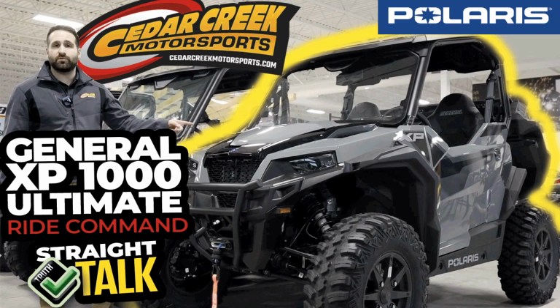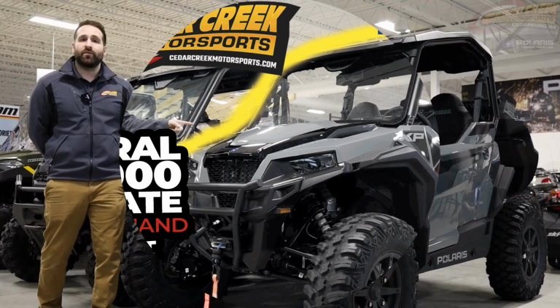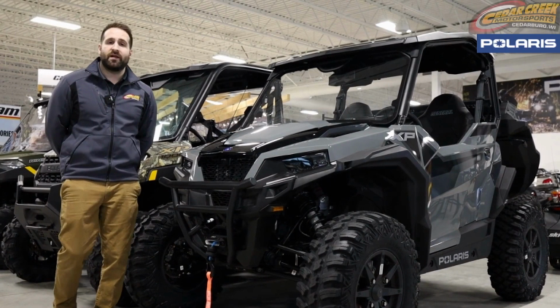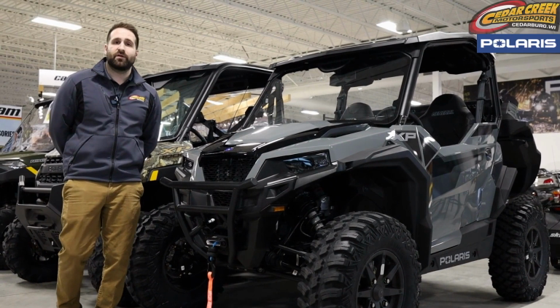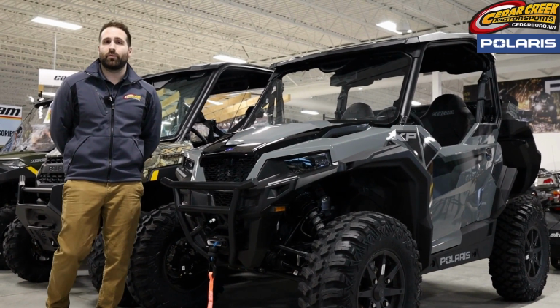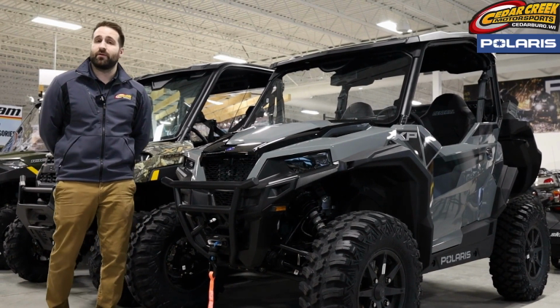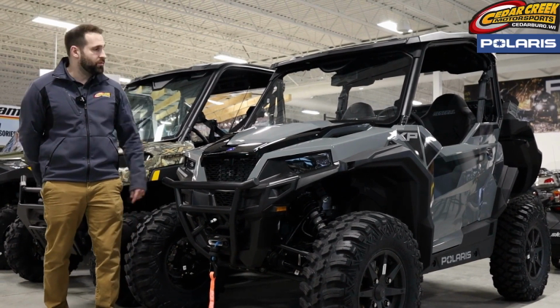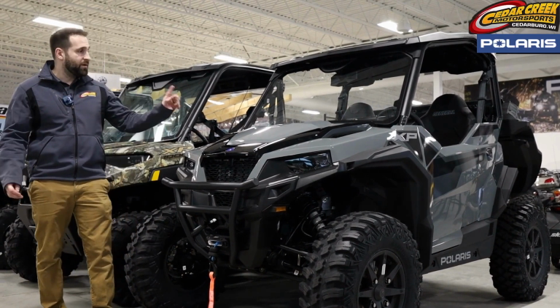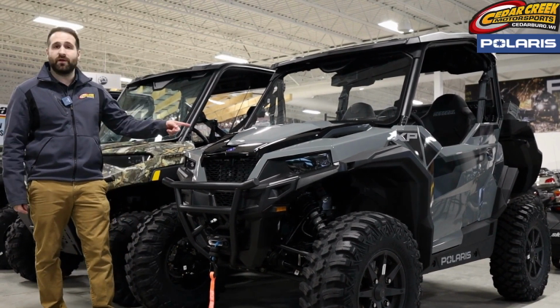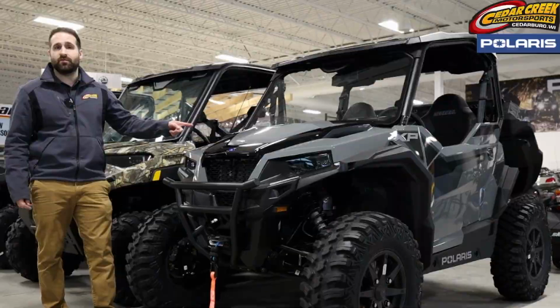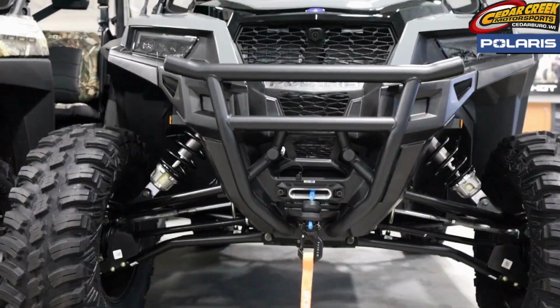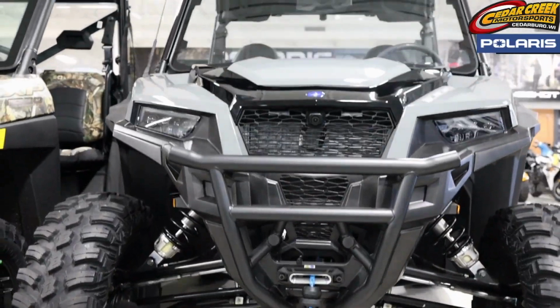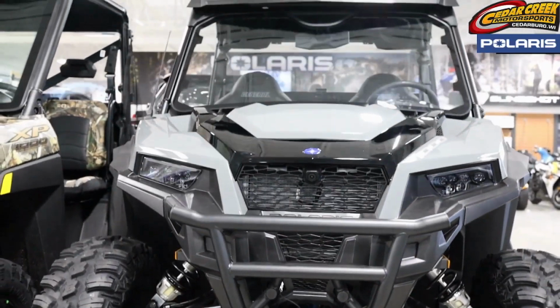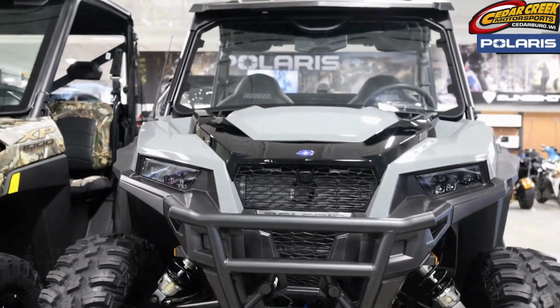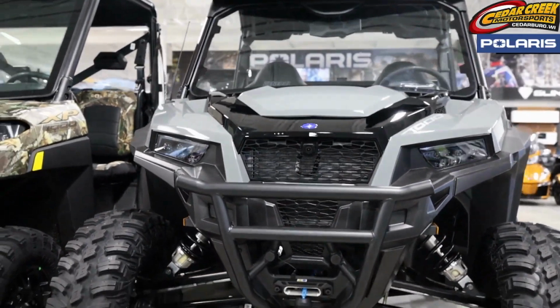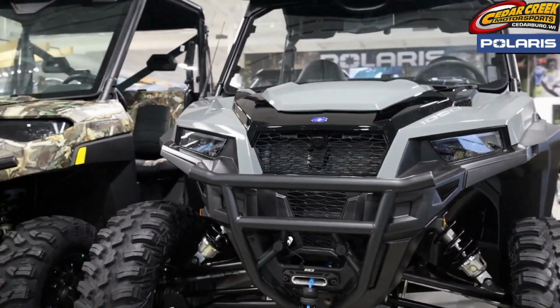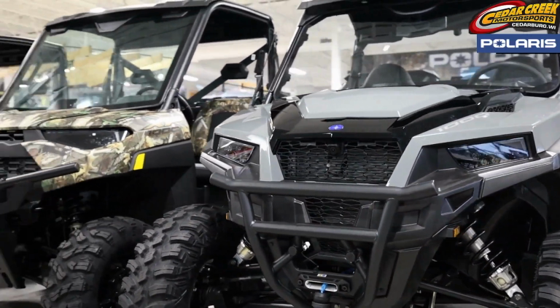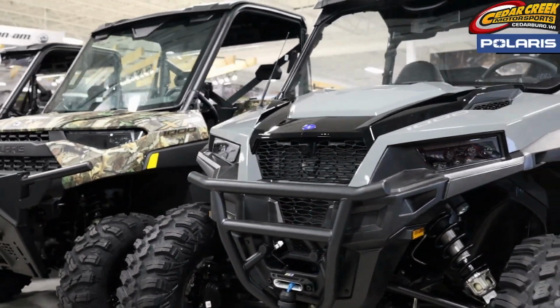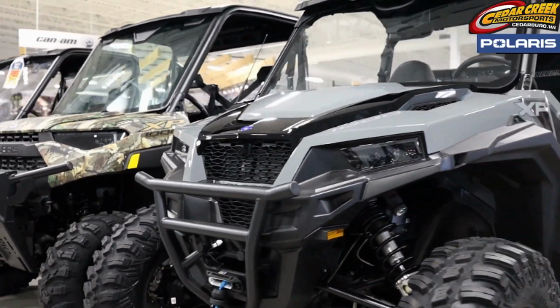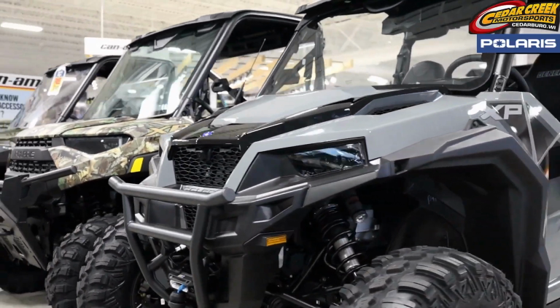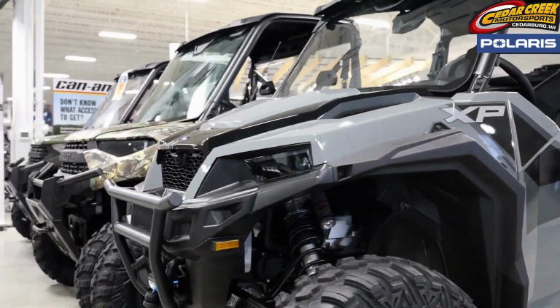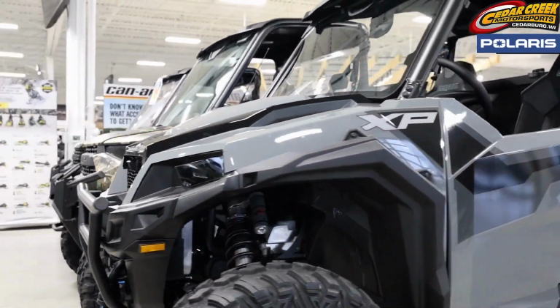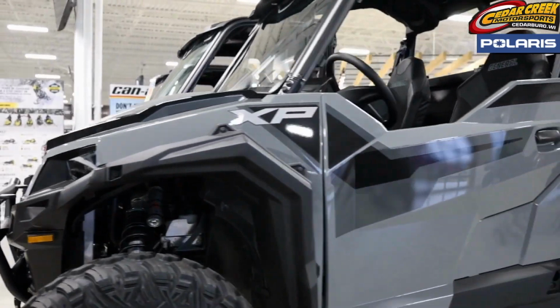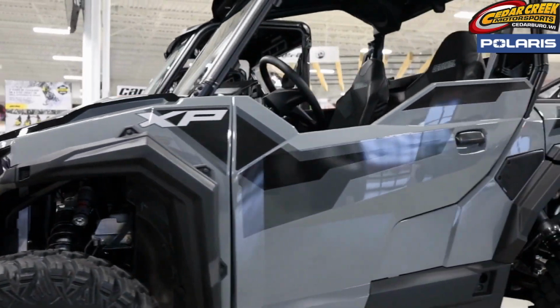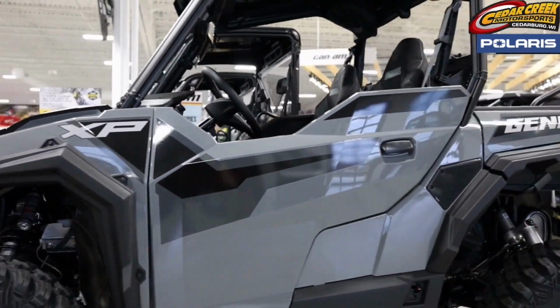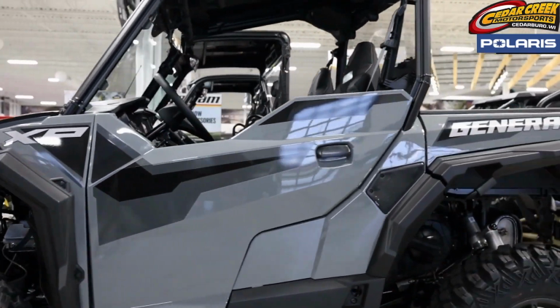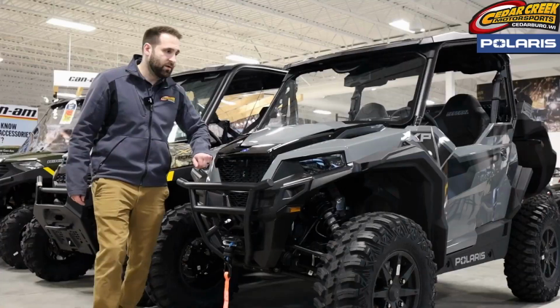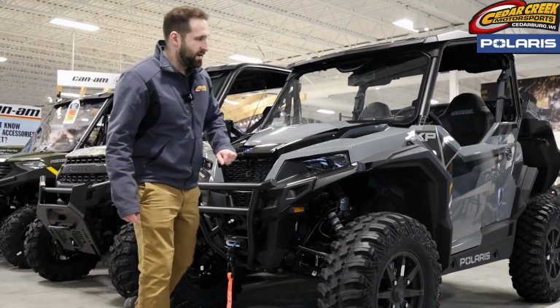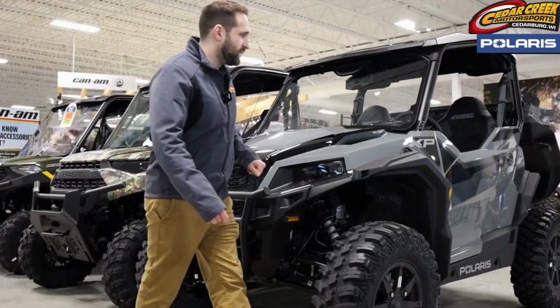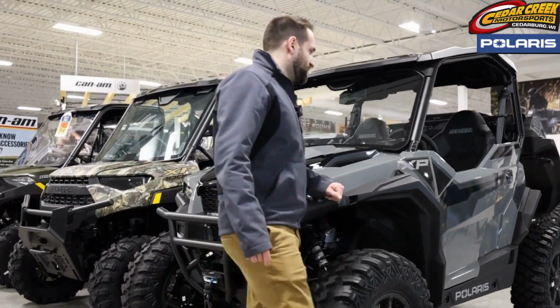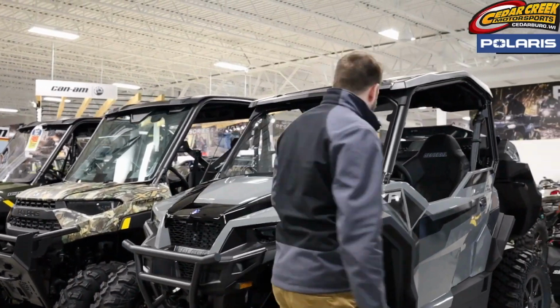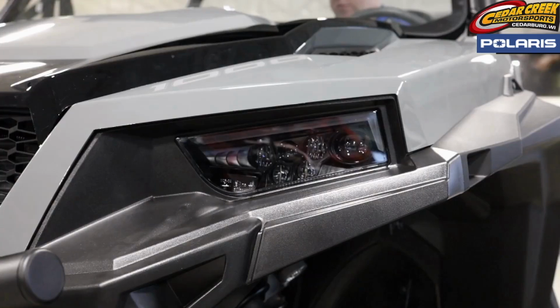Hello everyone, this is Brian at Cedar Creek Motorsports and today we're going through a brand new 2023 Polaris General XP1000 Ride Command. This machine comes standard with bumper, winch, front camera, as well as a rear camera. It also has LED lighting.